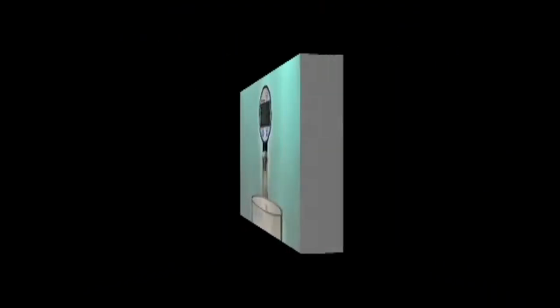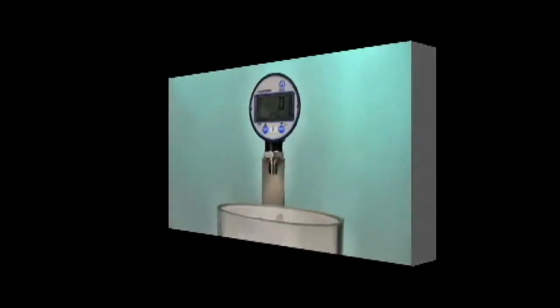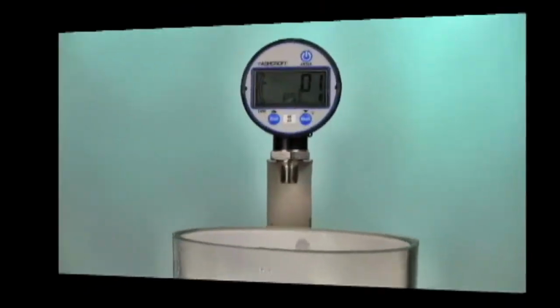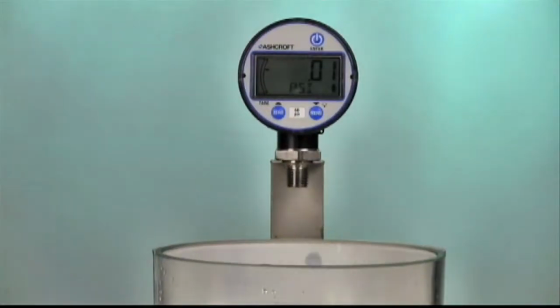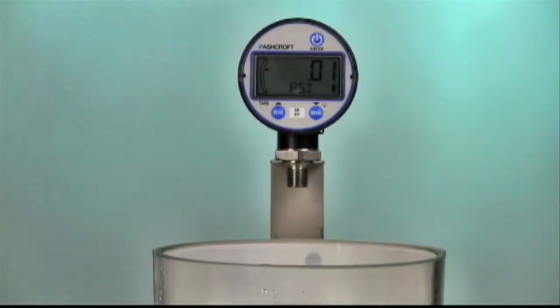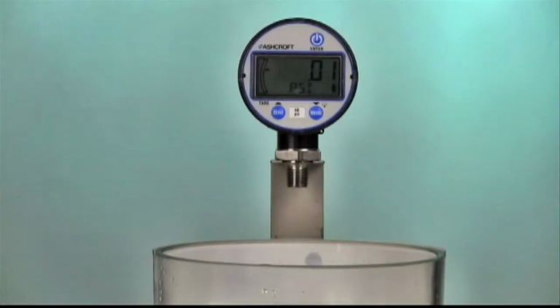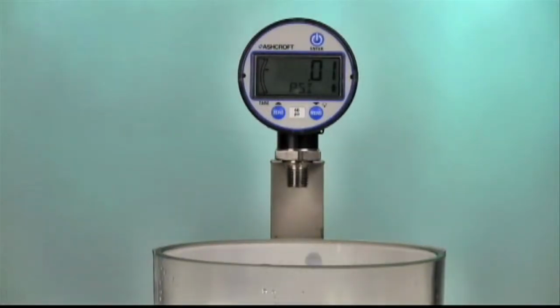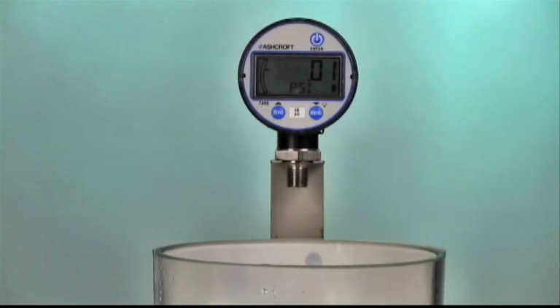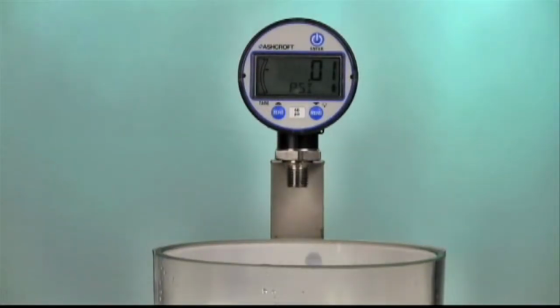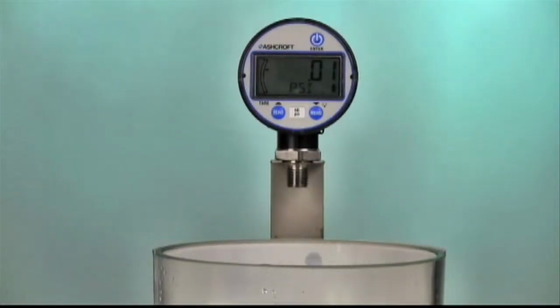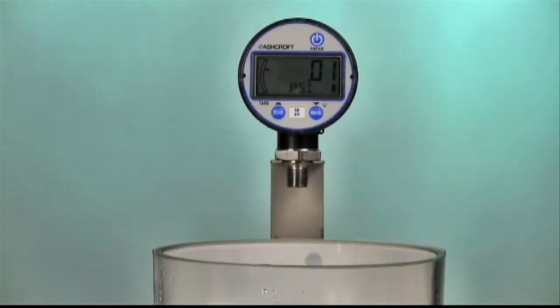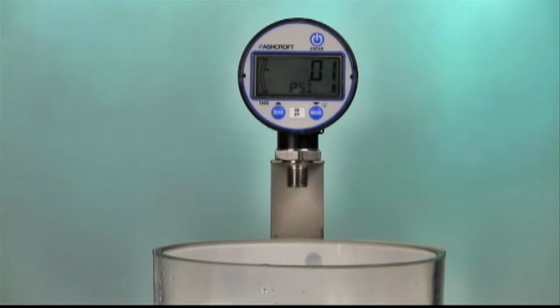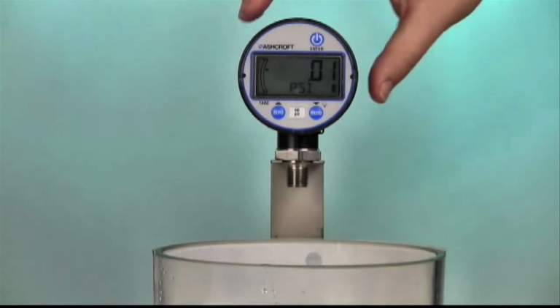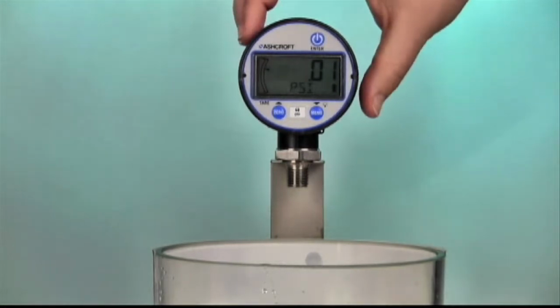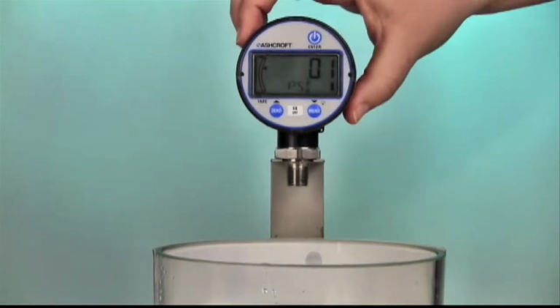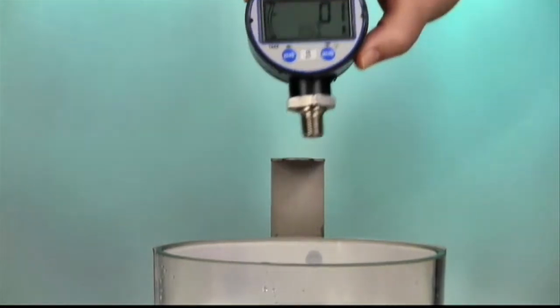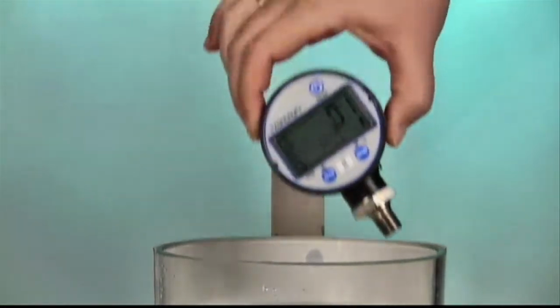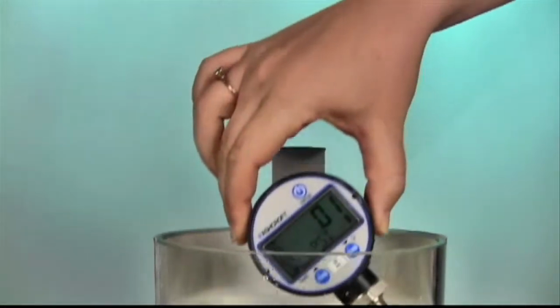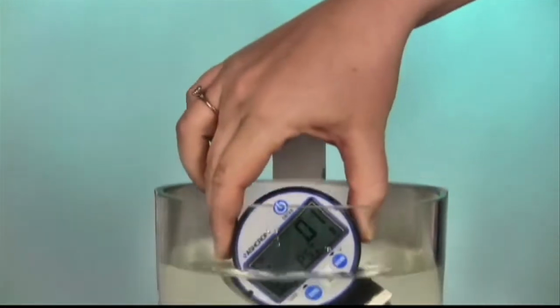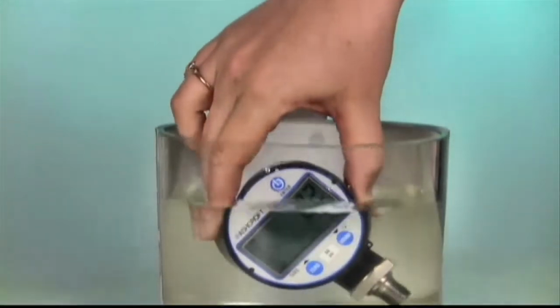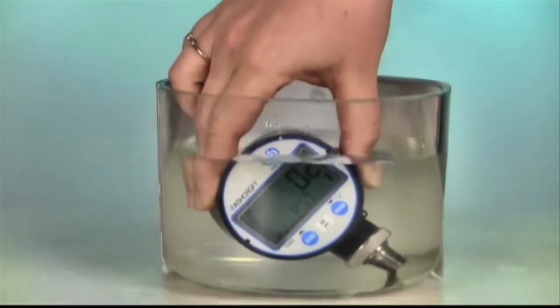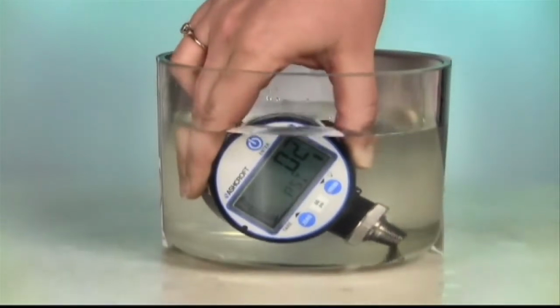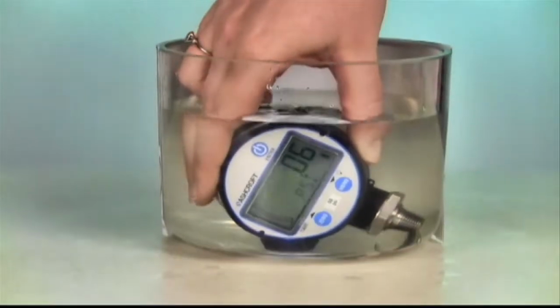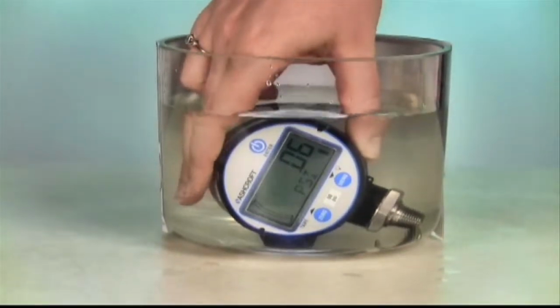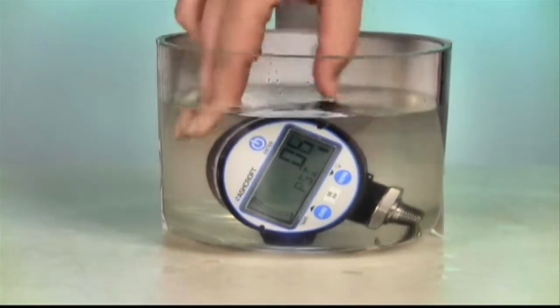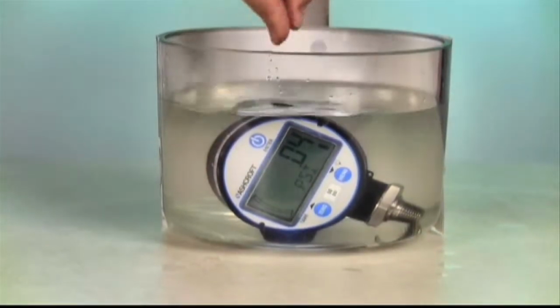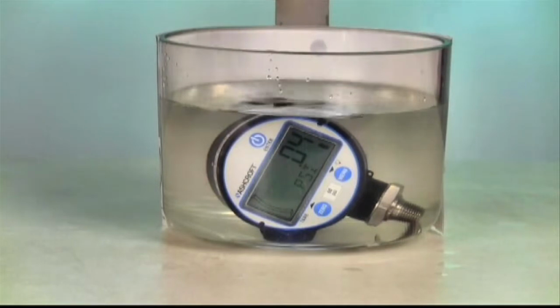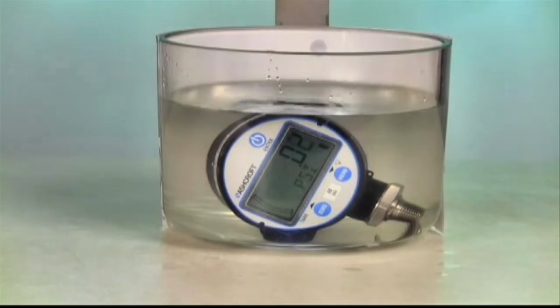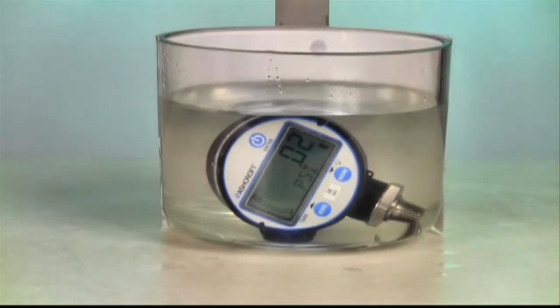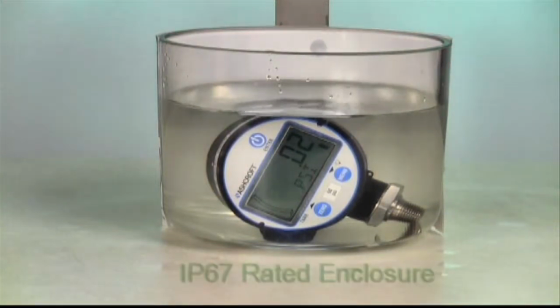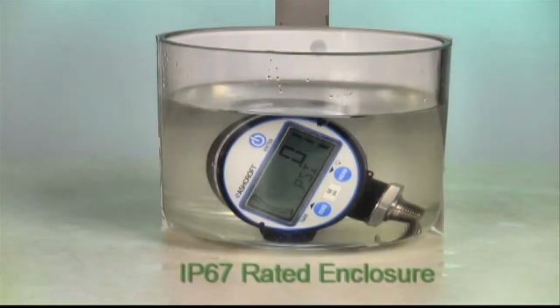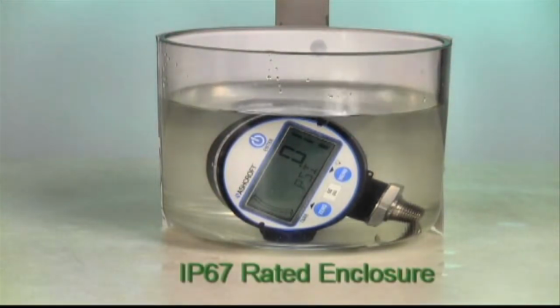With a watertight IP67 rated enclosure, the DG25 will be unharmed by humidity, rain, wash down, and even temporary submersion.